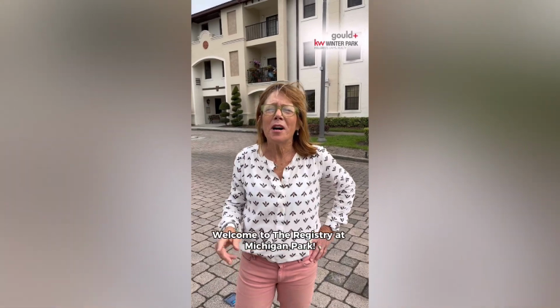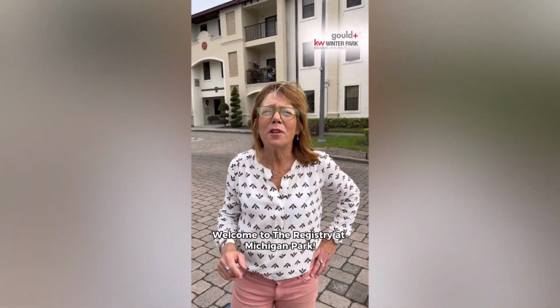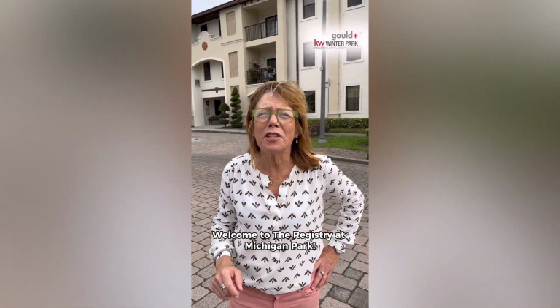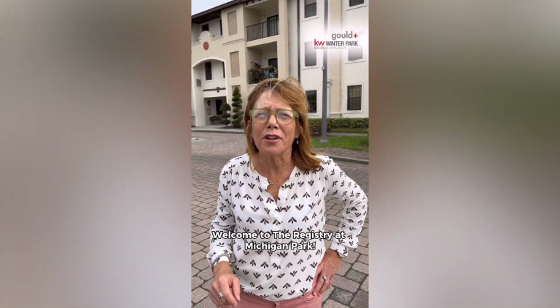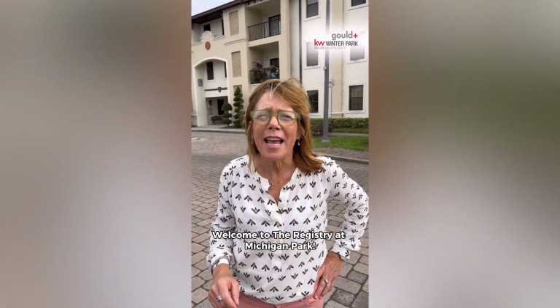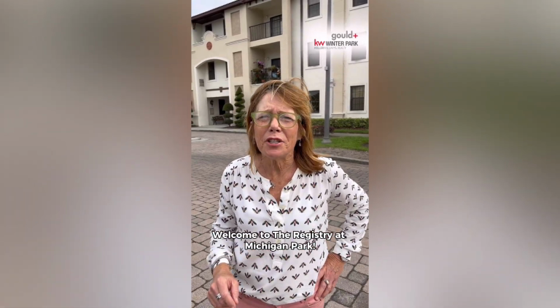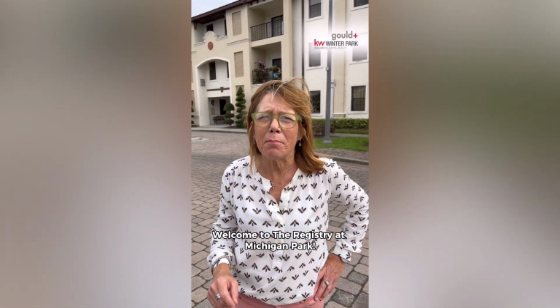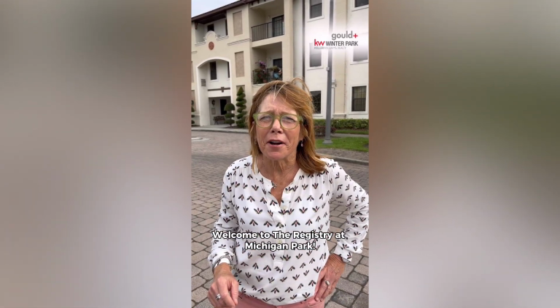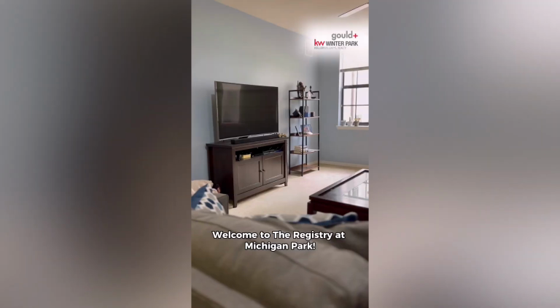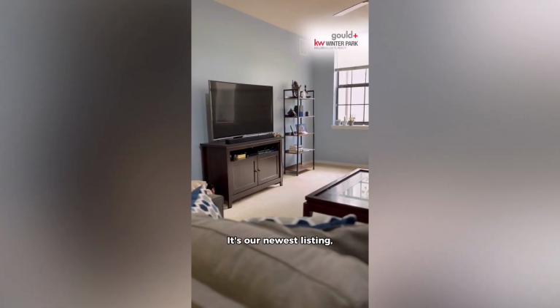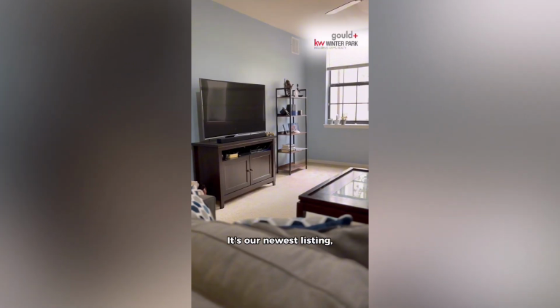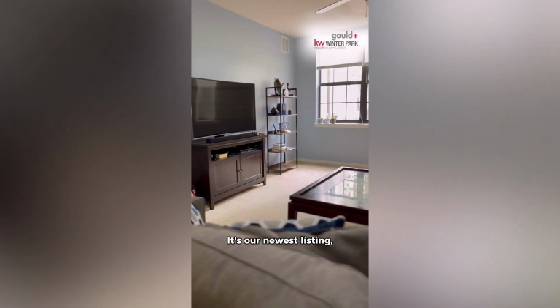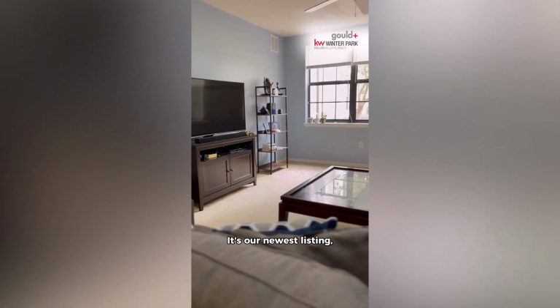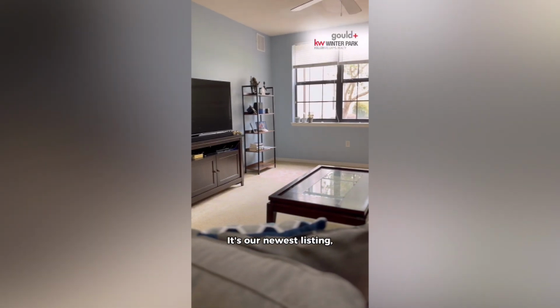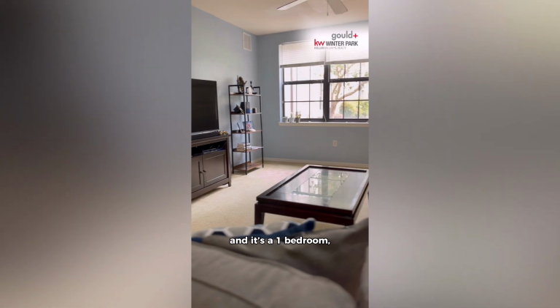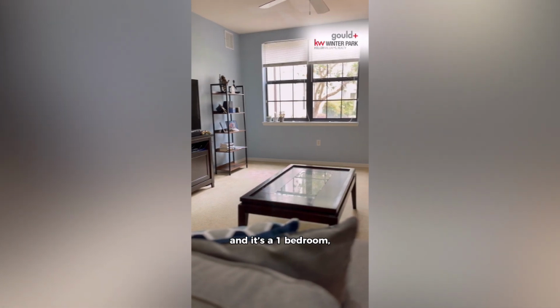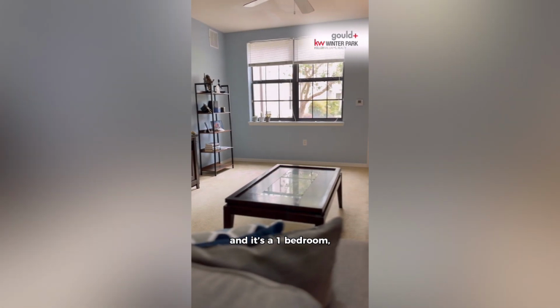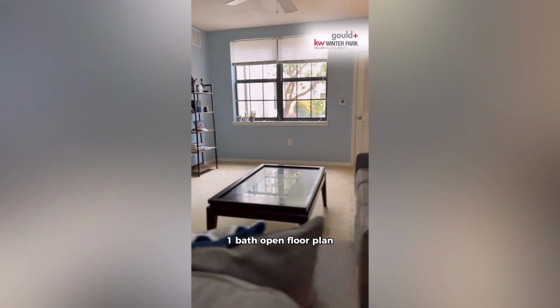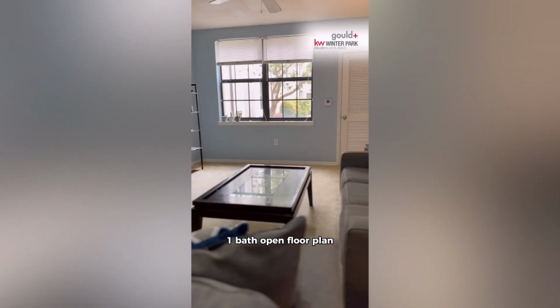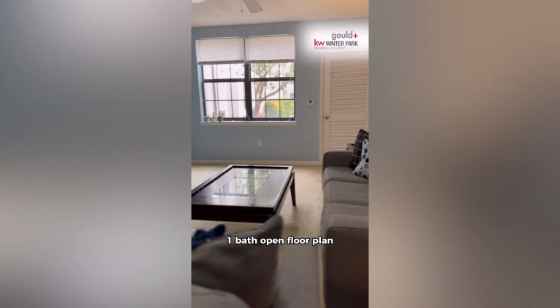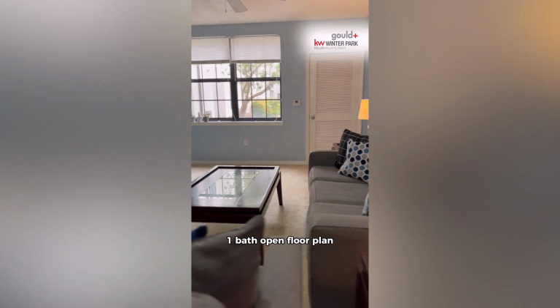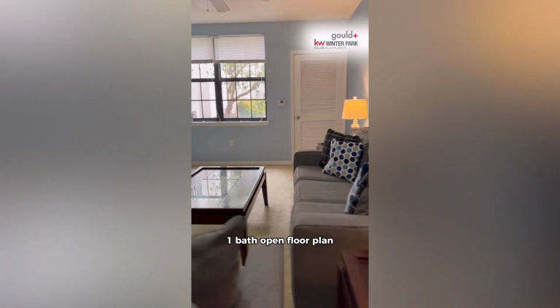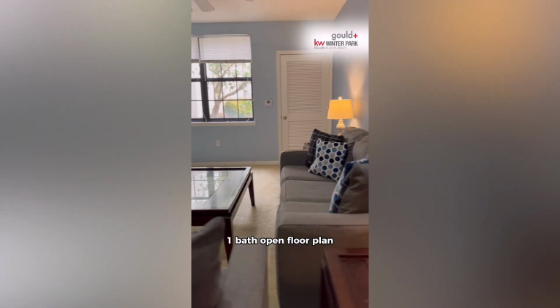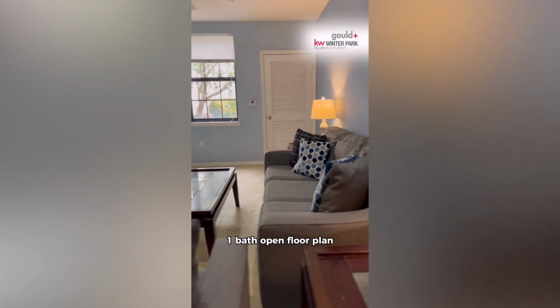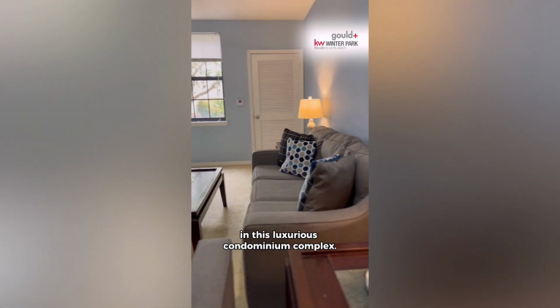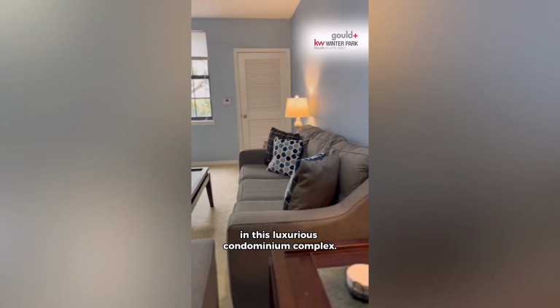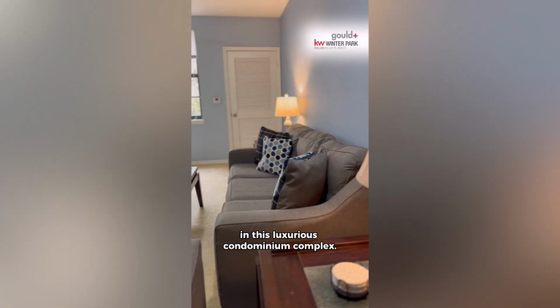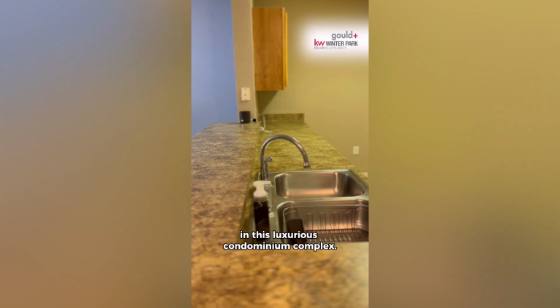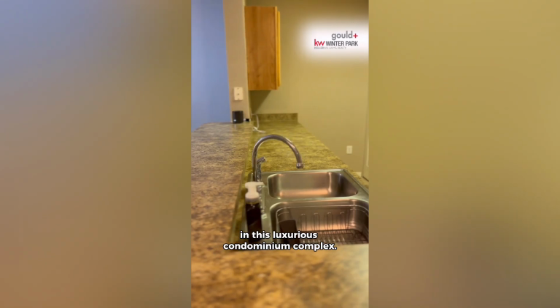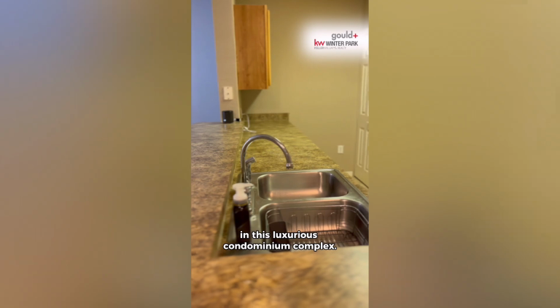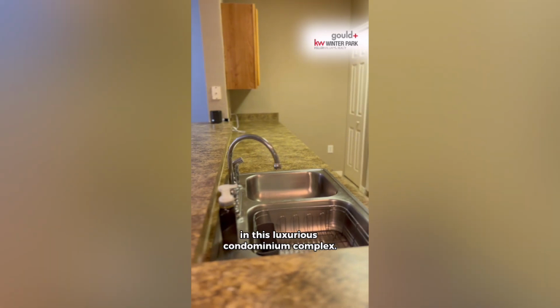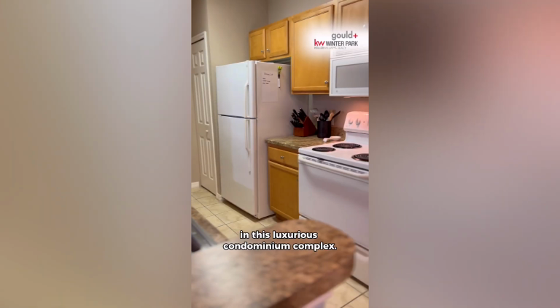Welcome to the Registry at Michigan Park. It's our newest listing and it's a one bedroom, one bath, open floor plan in this luxurious condominium complex.